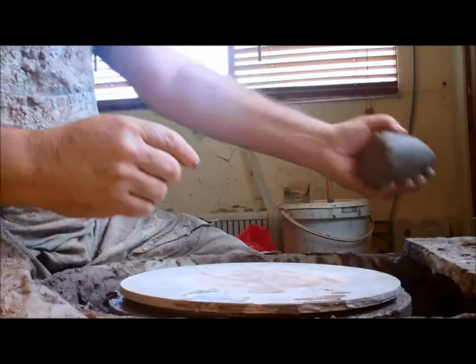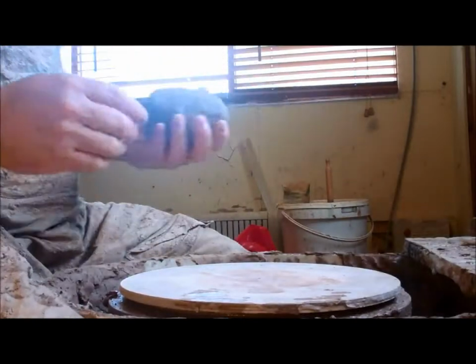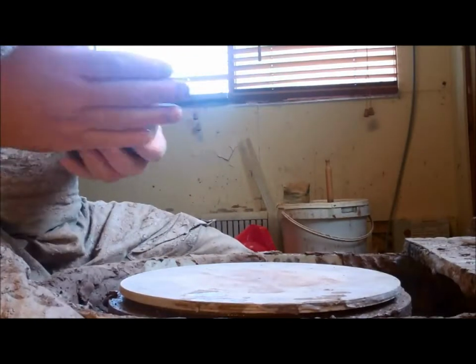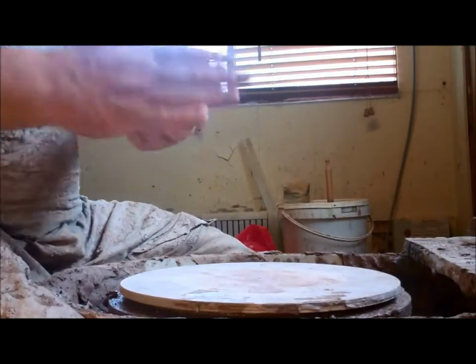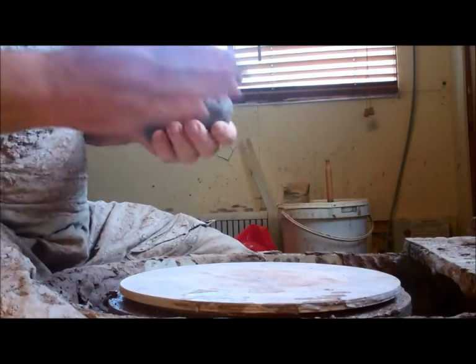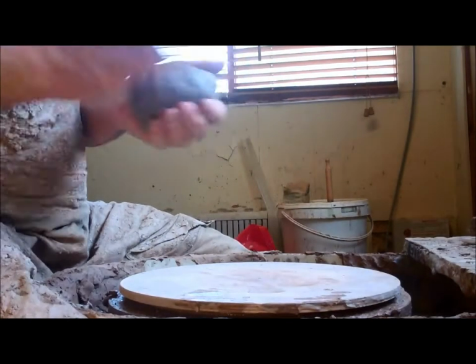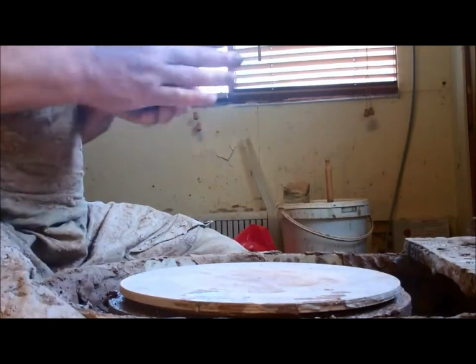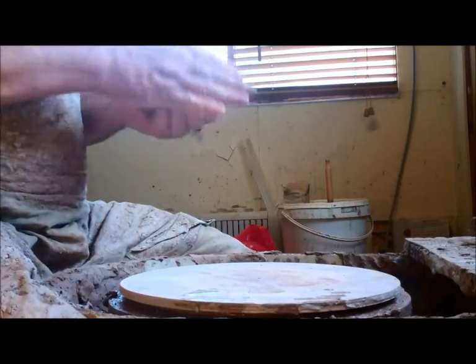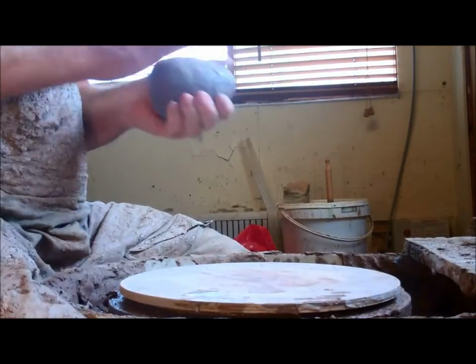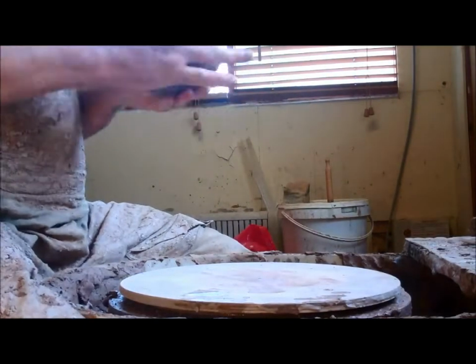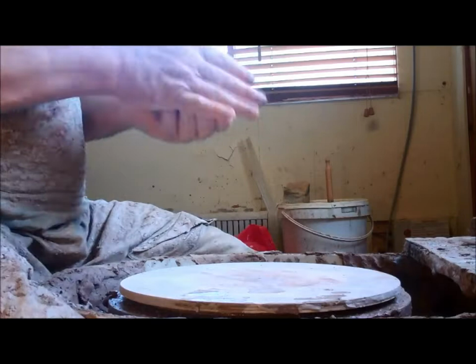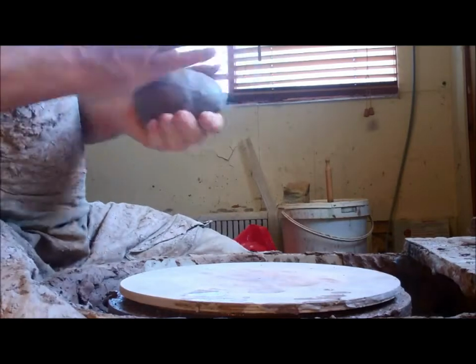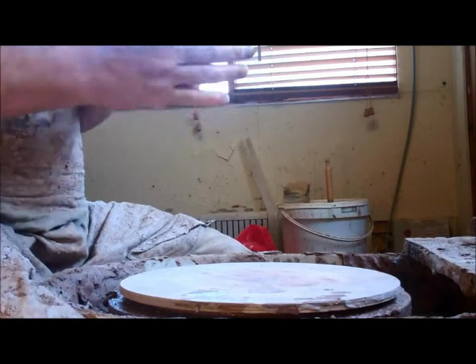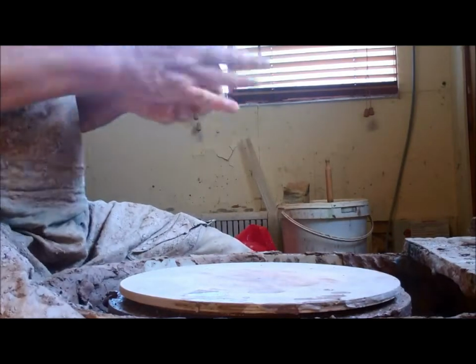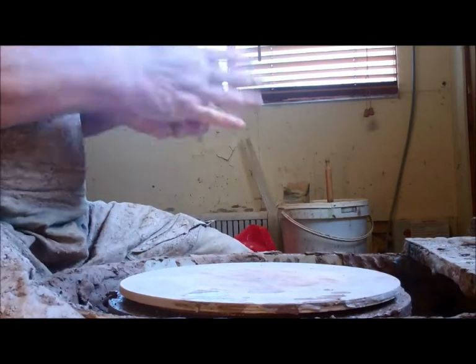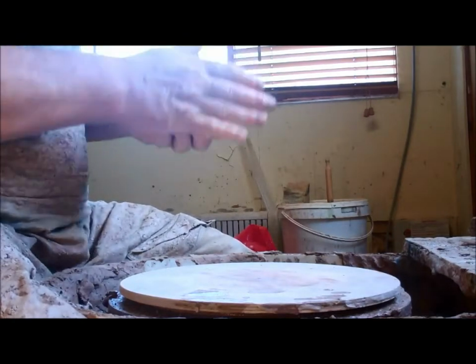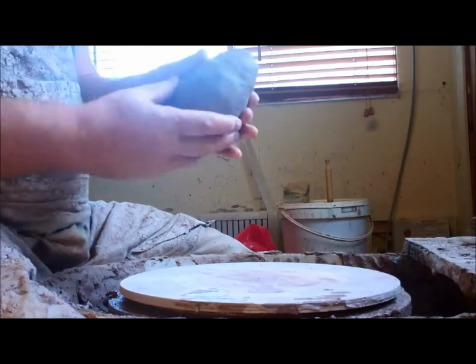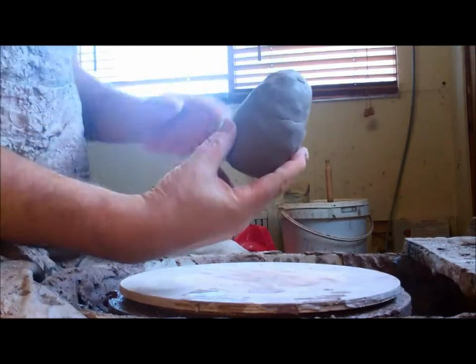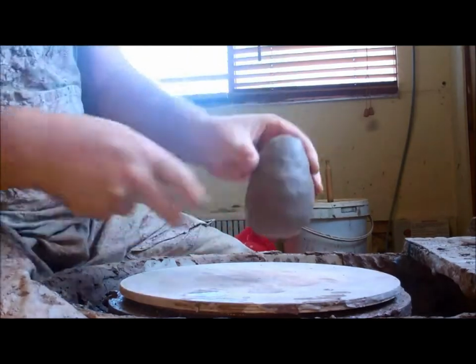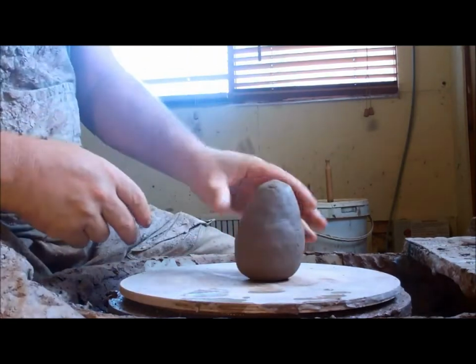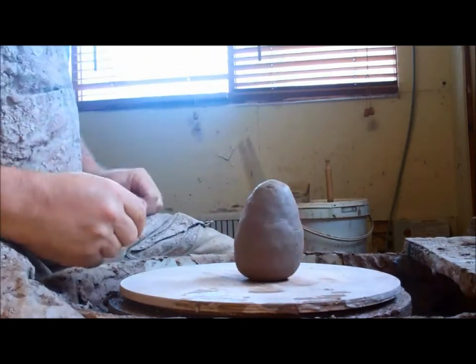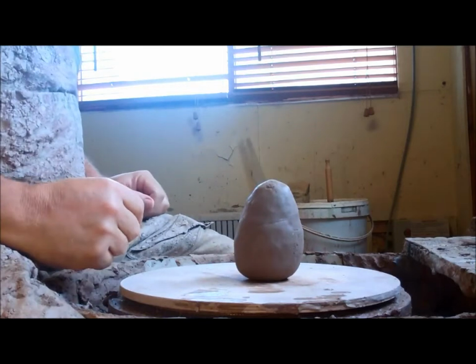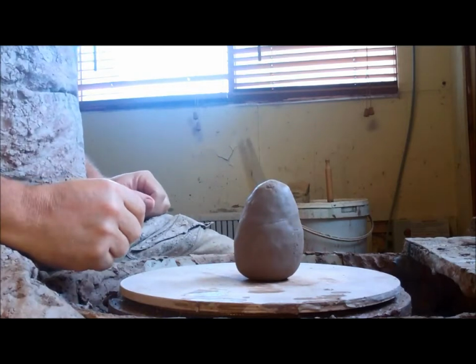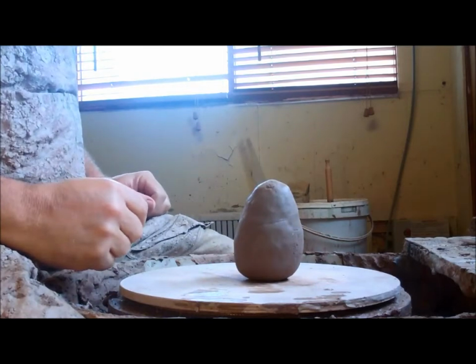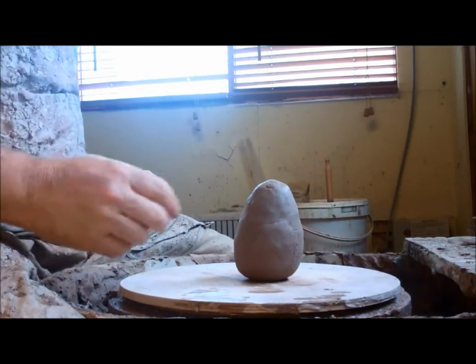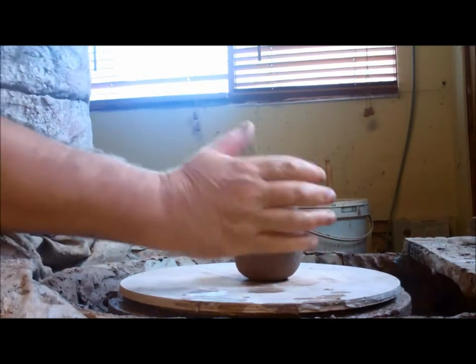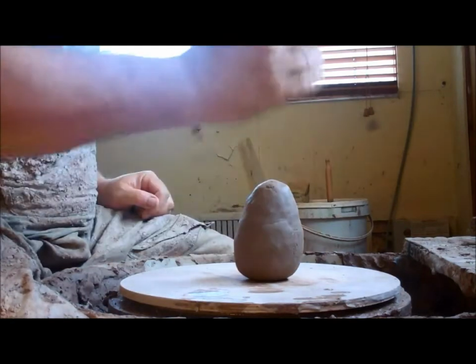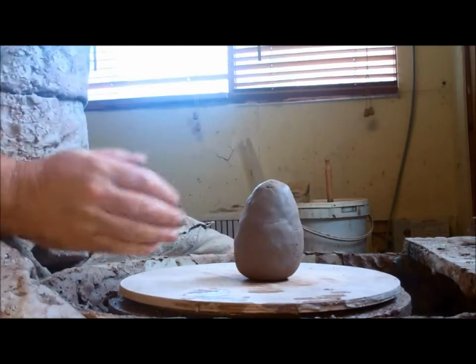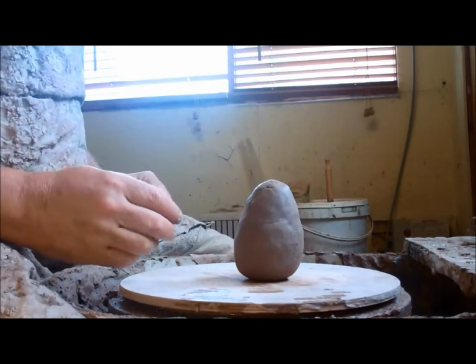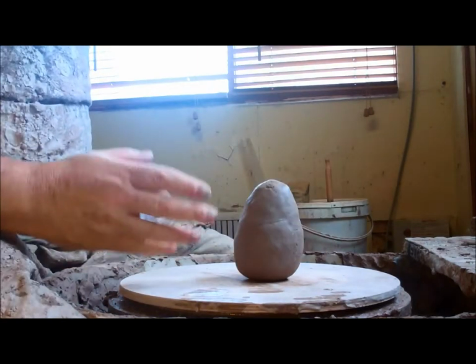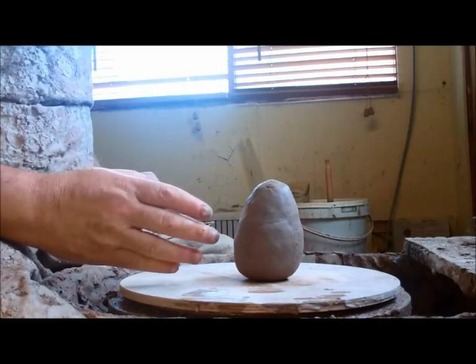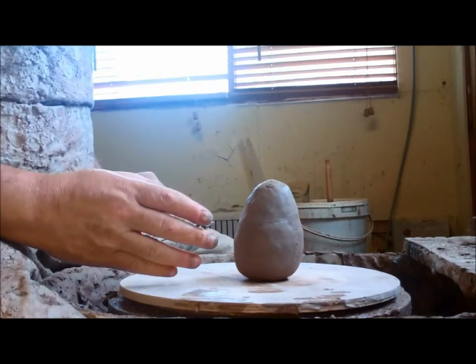This morning I'm going to show you how to centre a piece of clay. Before you start centering clay you need to get it in the right shape. That is a perfect shape for centering — an acorn shape — and the centering is part done for you when you get the clay into that shape.